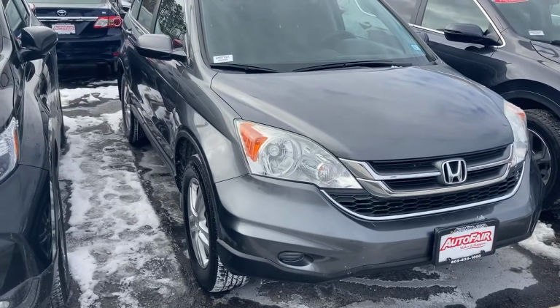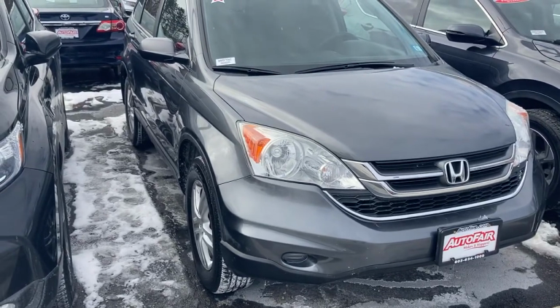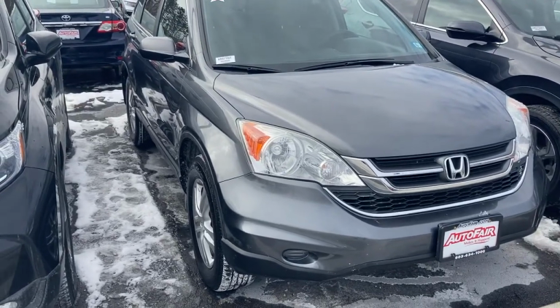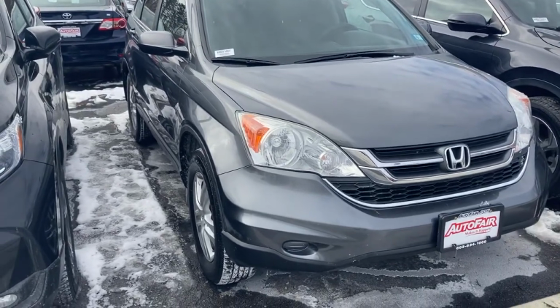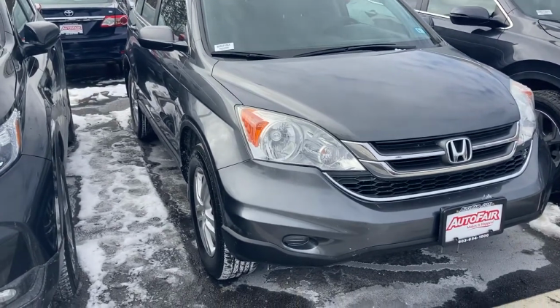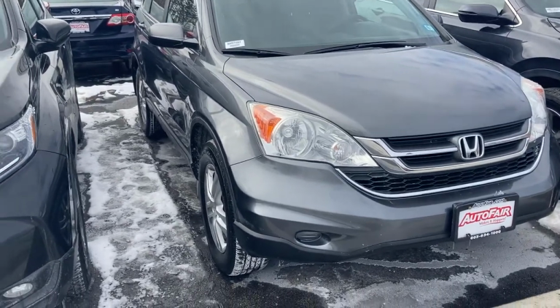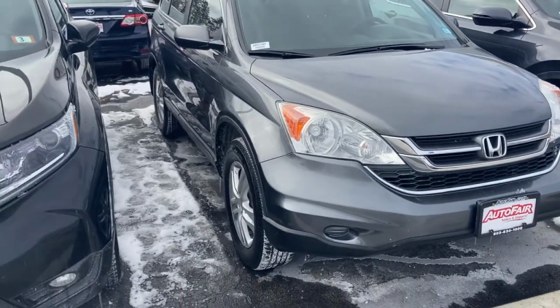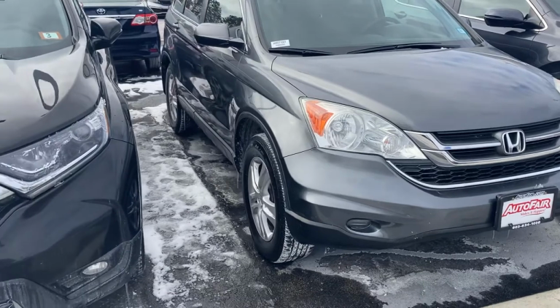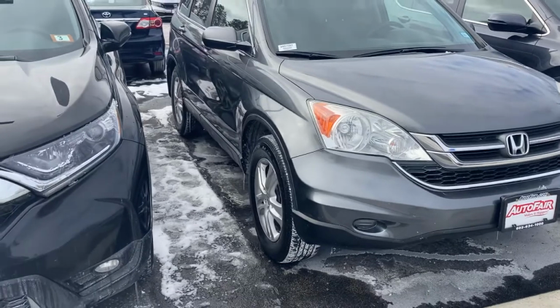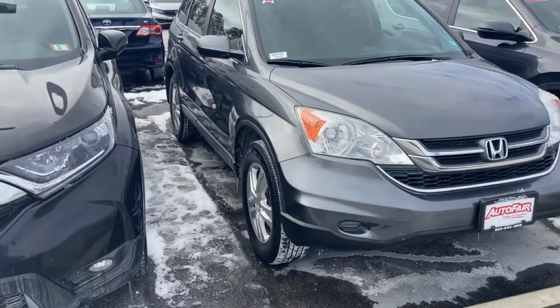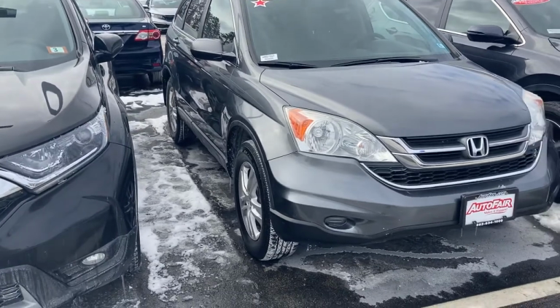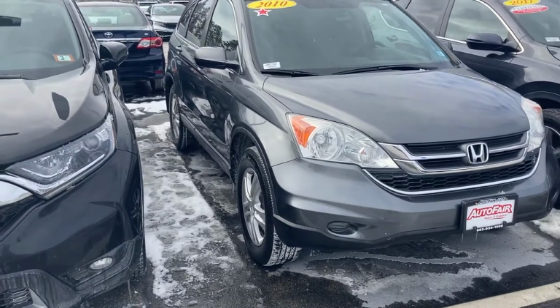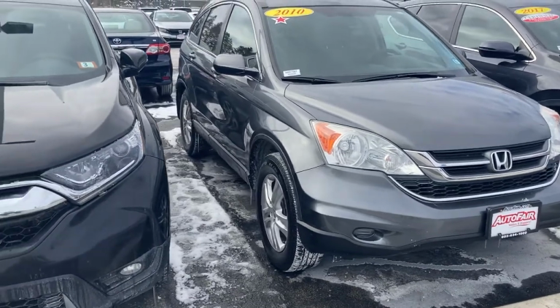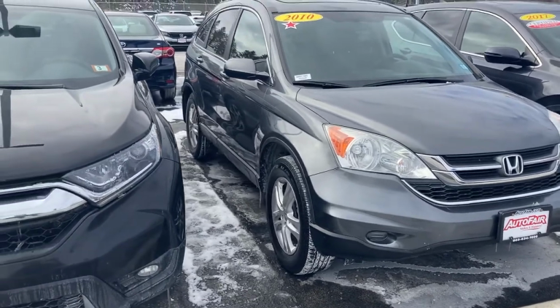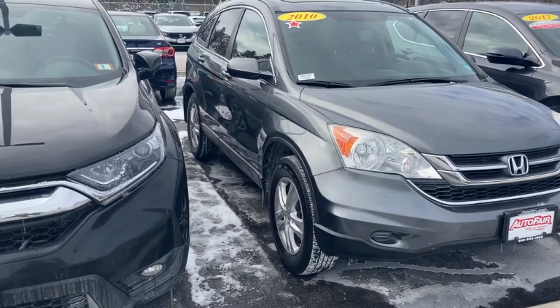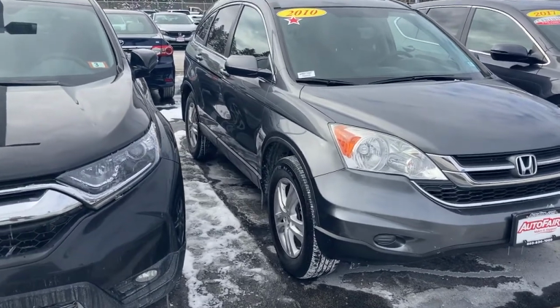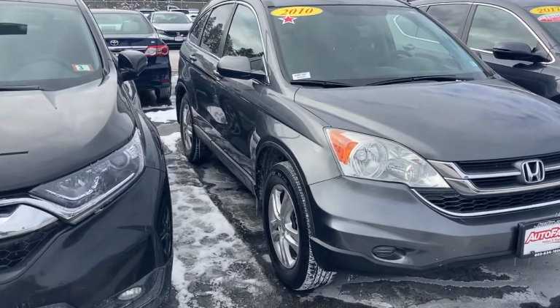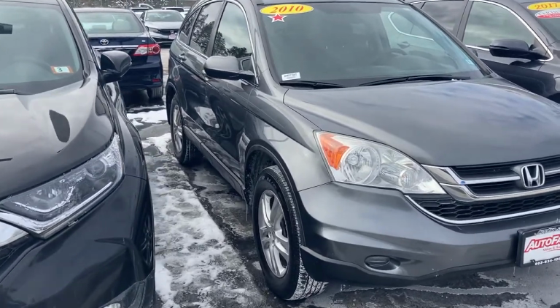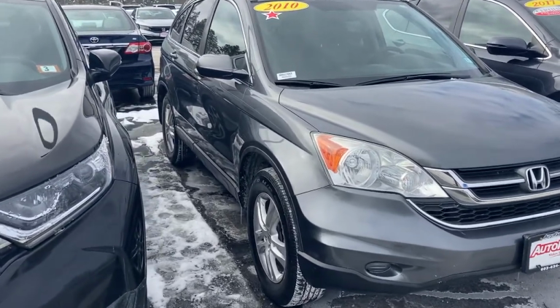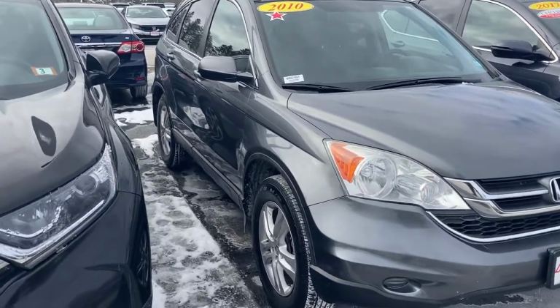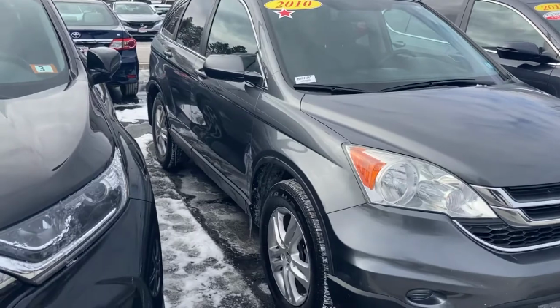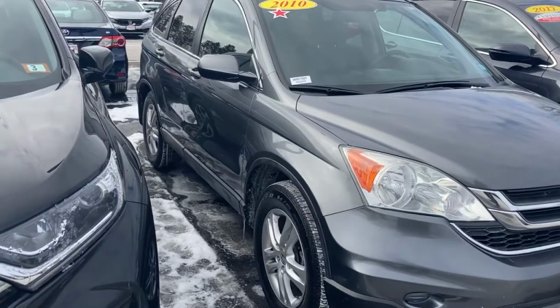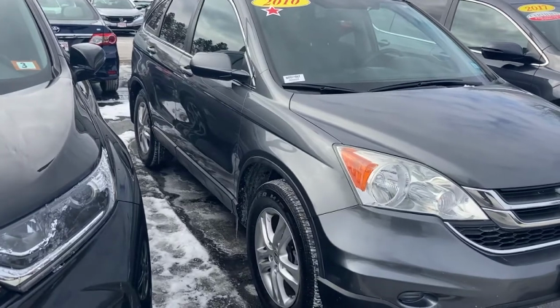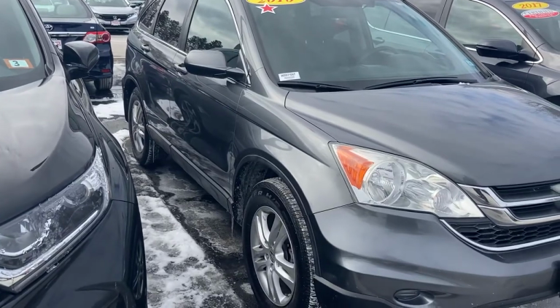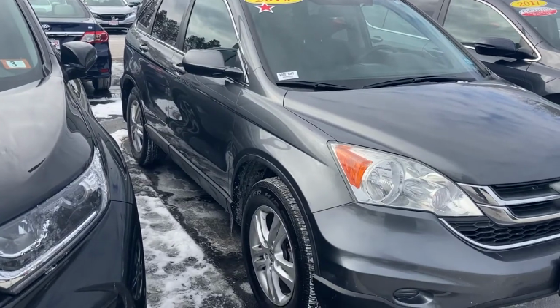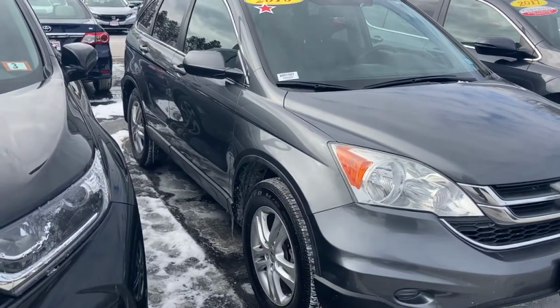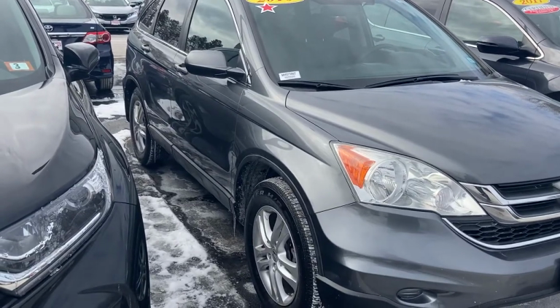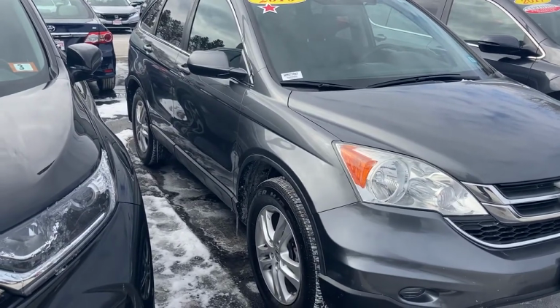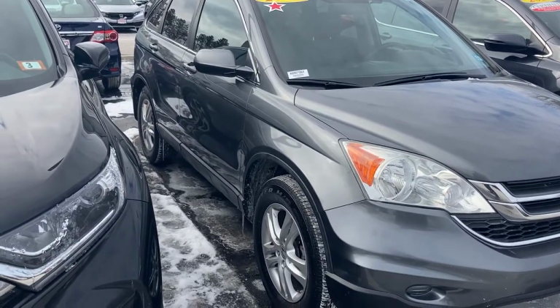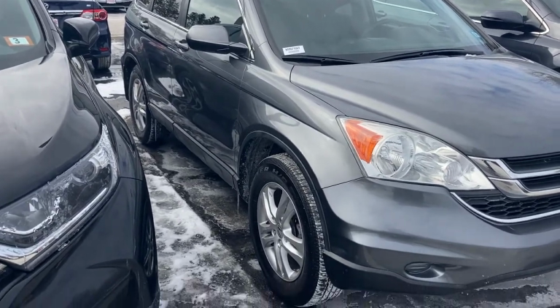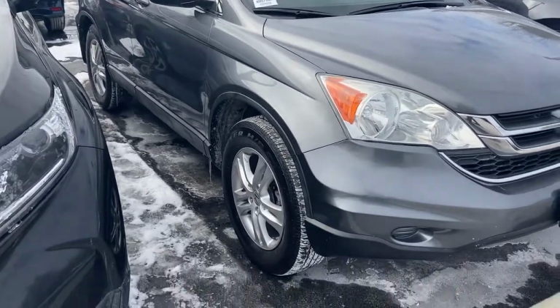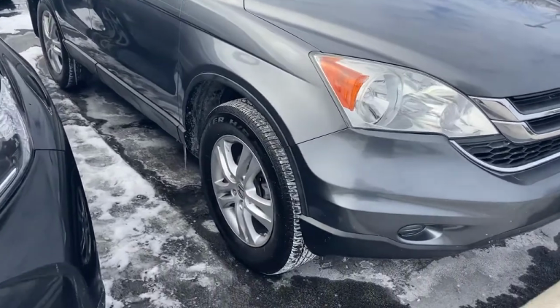Good morning, this is Sami at AutoFair Honda. Melissa at our BDC department asked me to make this short video for you for the 2010 Honda CRV. It's a very clean car with brand new tires.